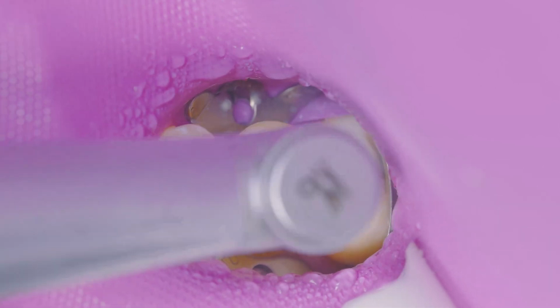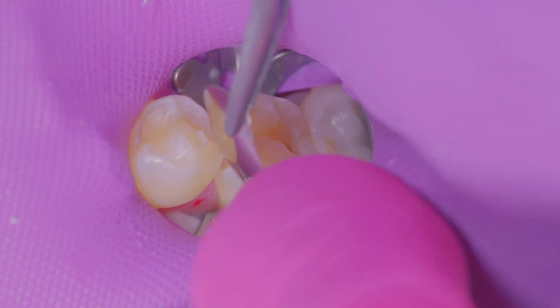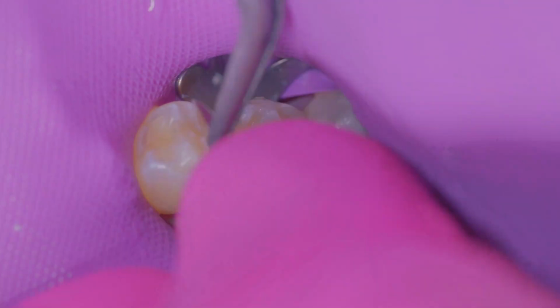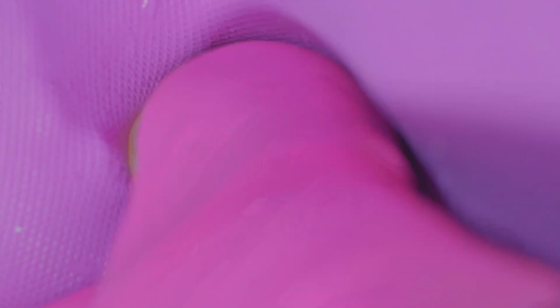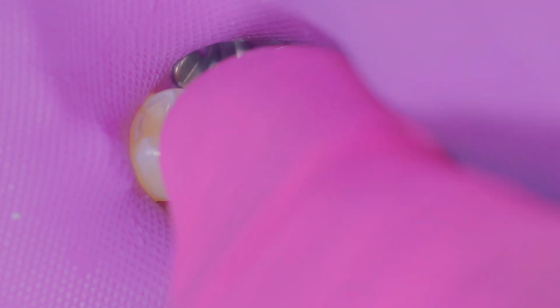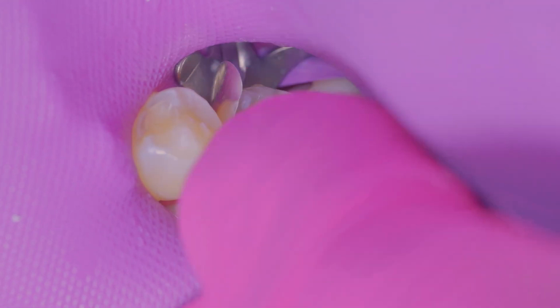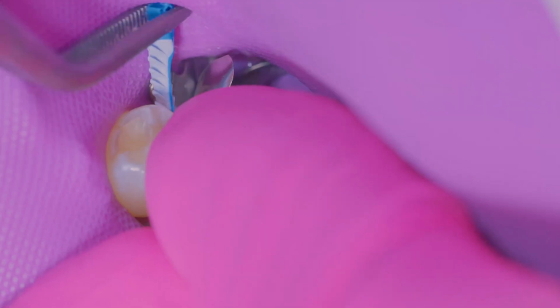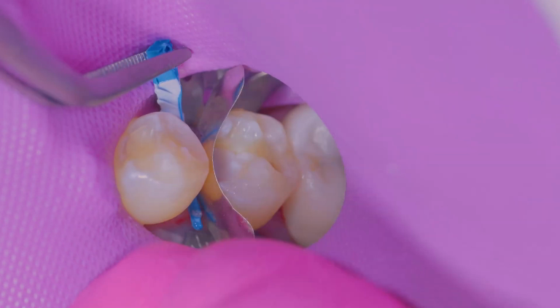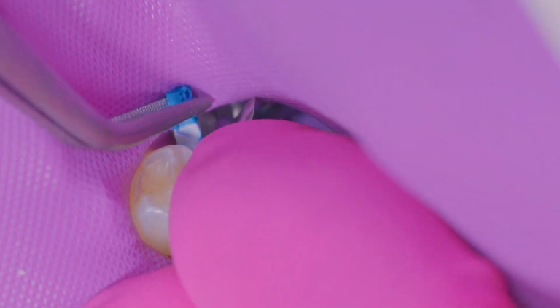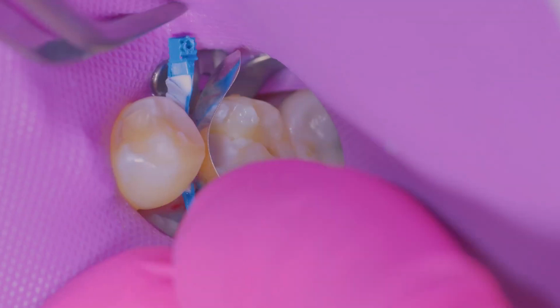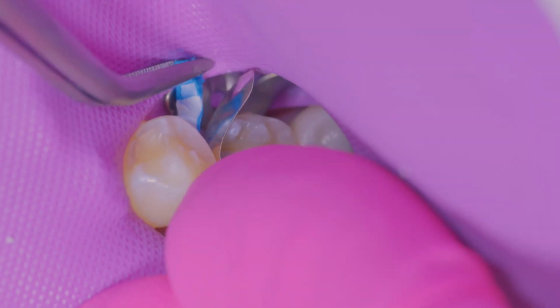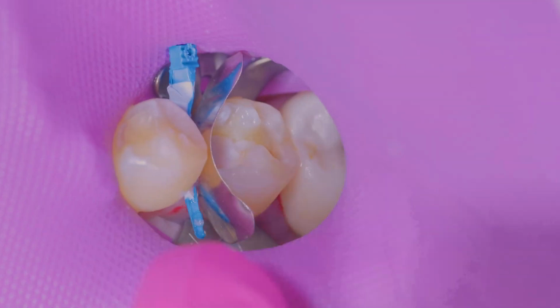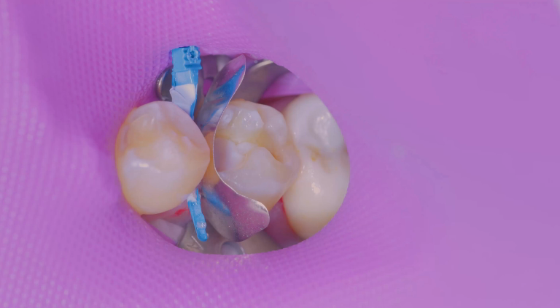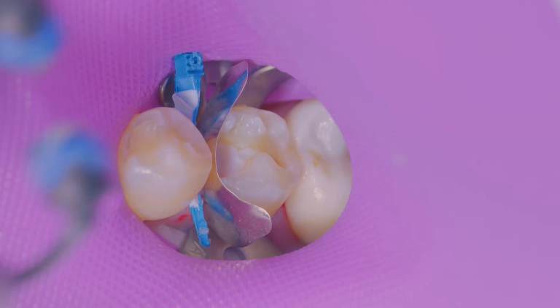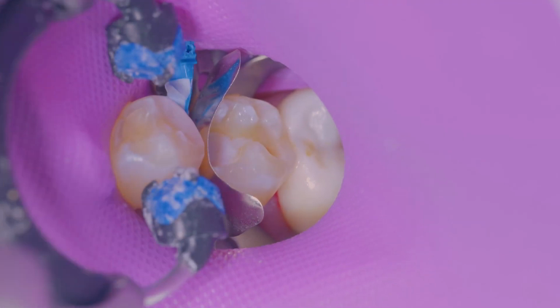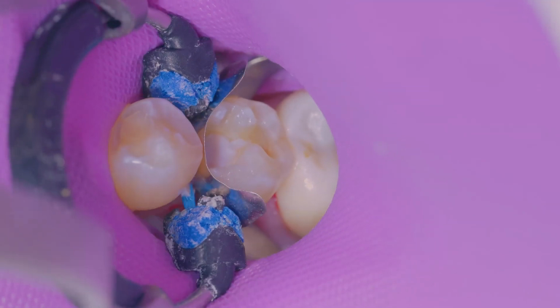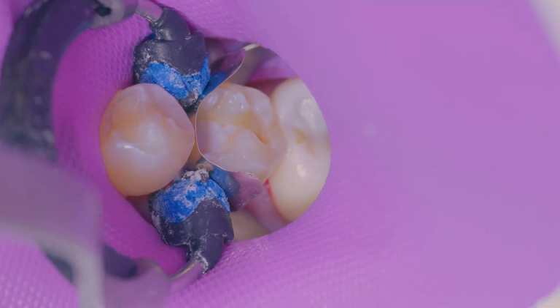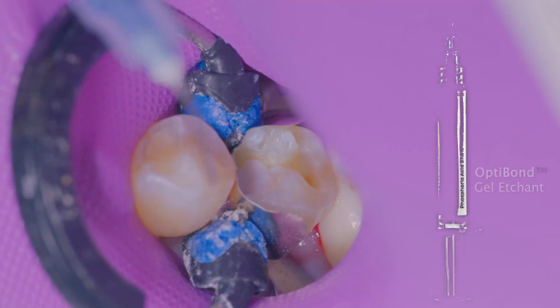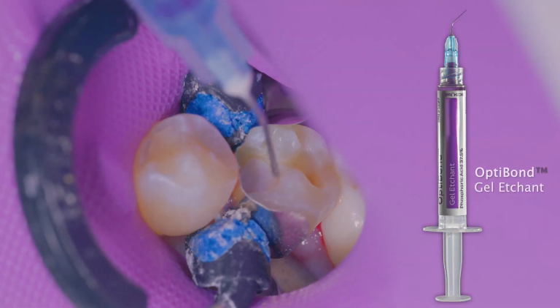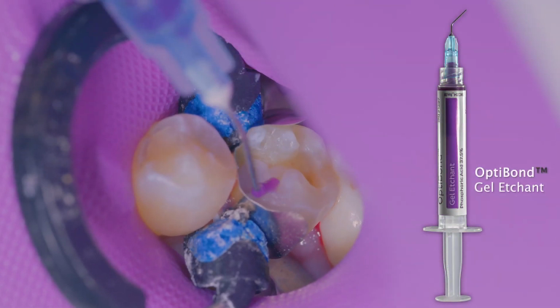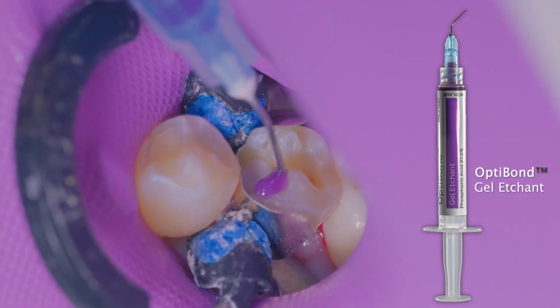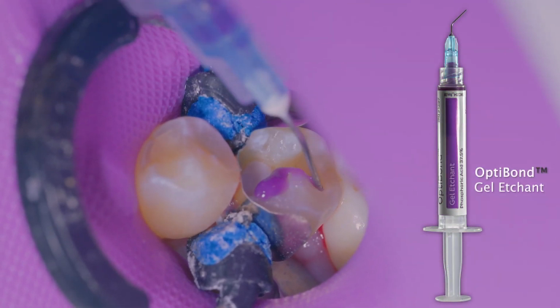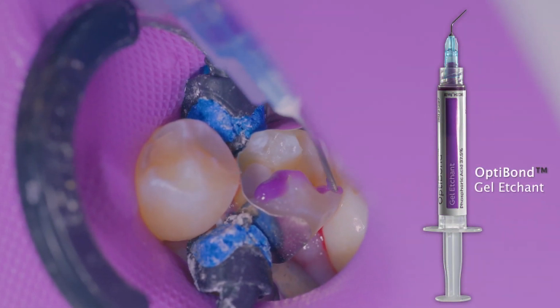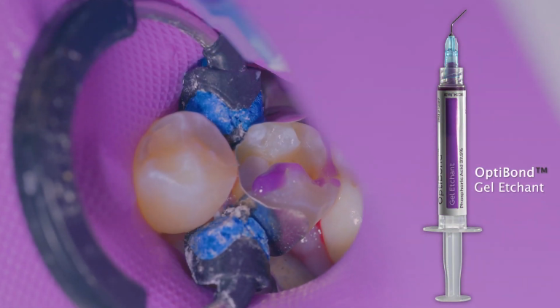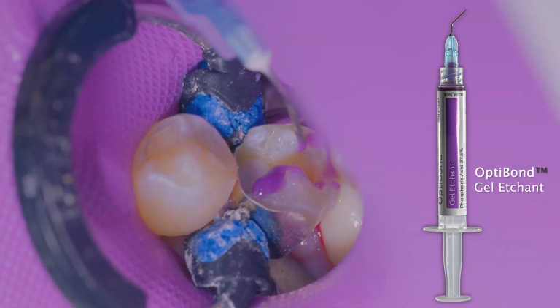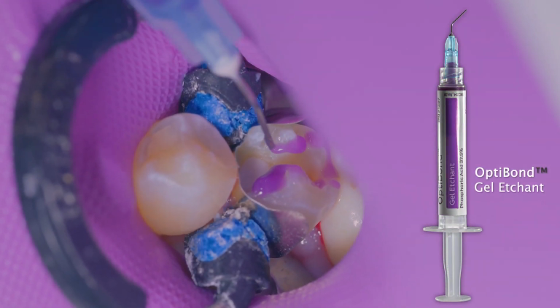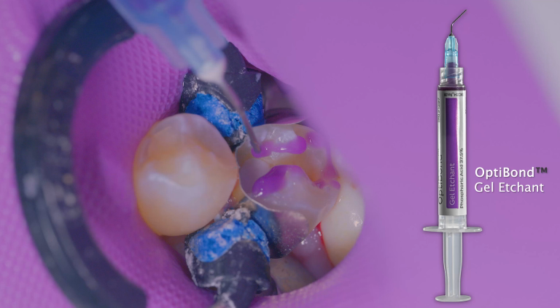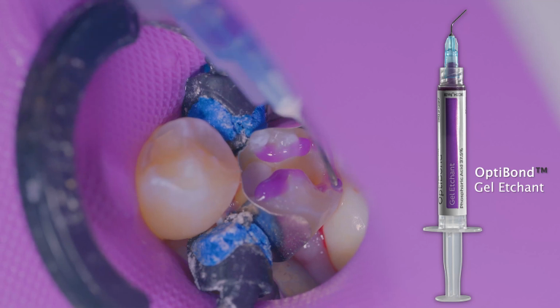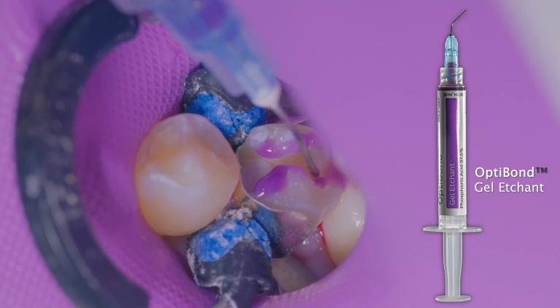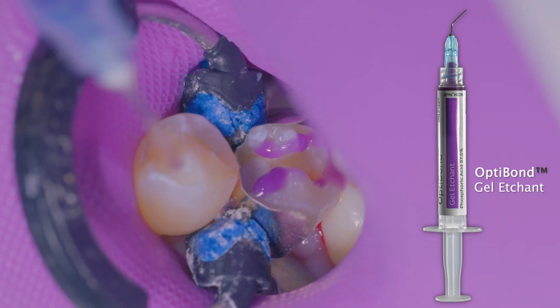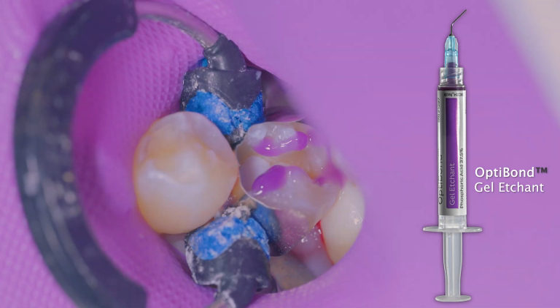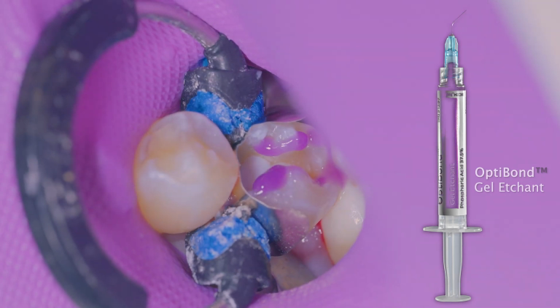Here you can see I've got tooth number 20 isolated and I'm placing a class 2 matrix. Next I like to utilize a selective etch technique on the enamel for 15 seconds, and here I'm using the OptiBond gel etchant.